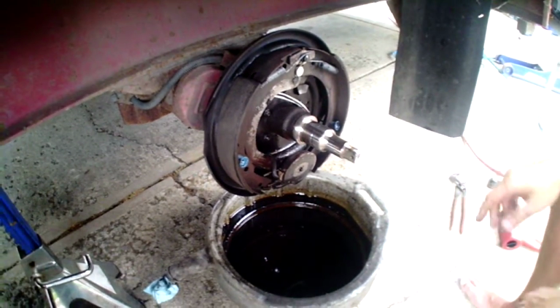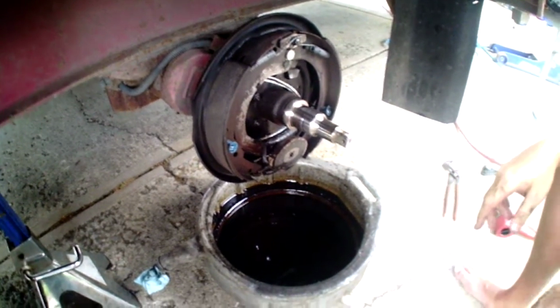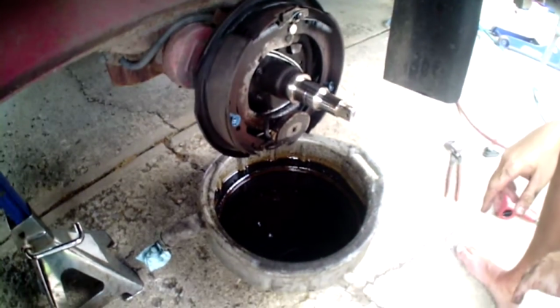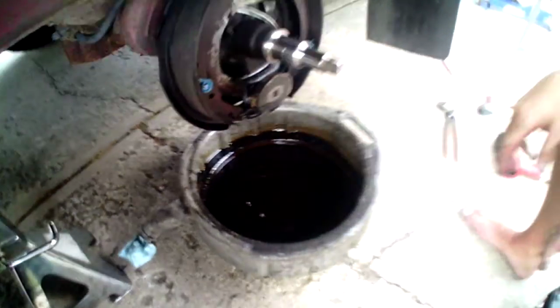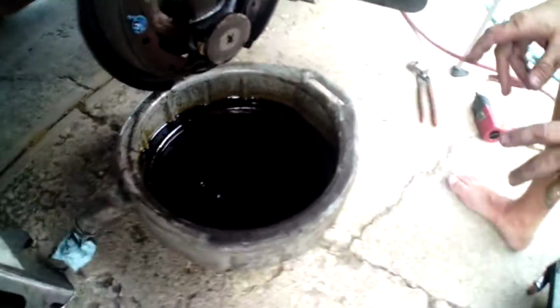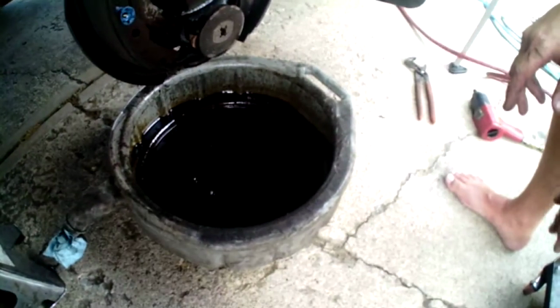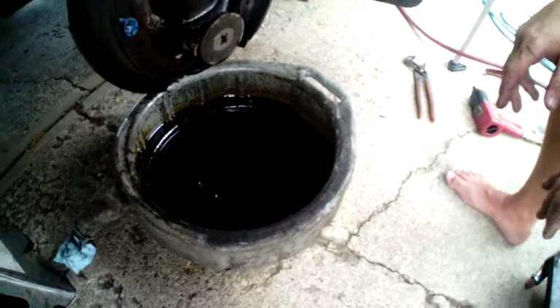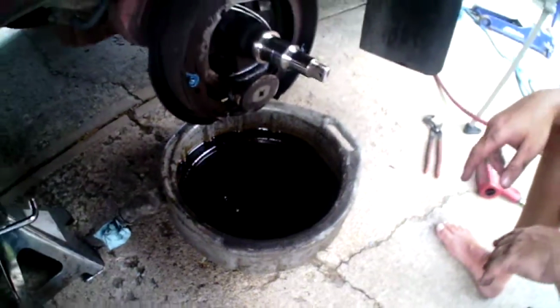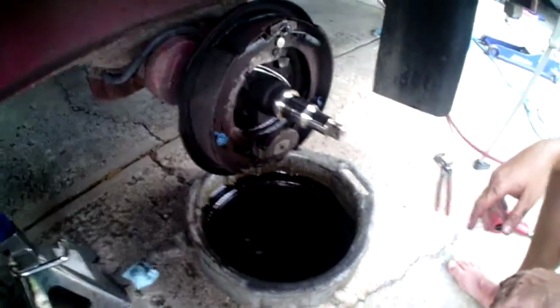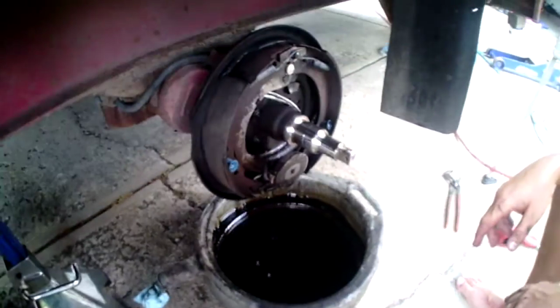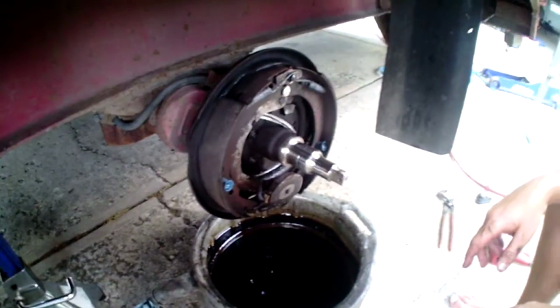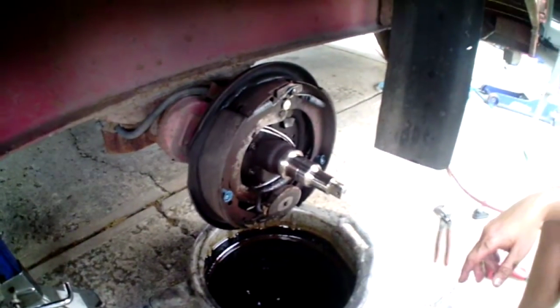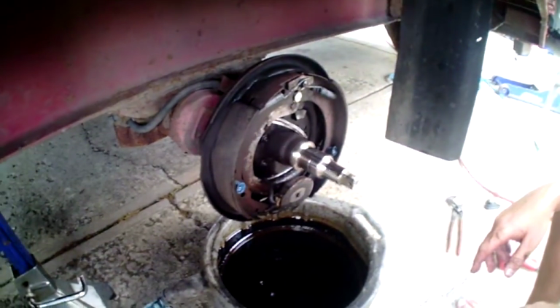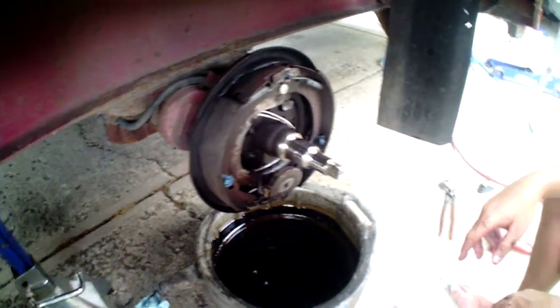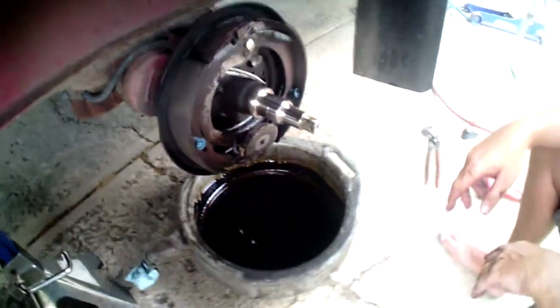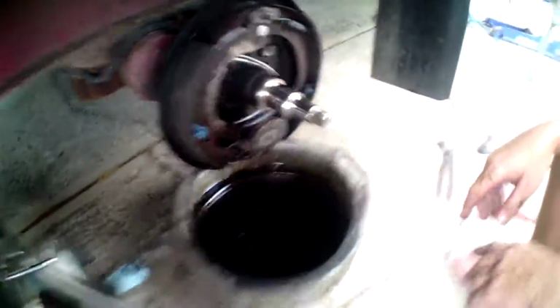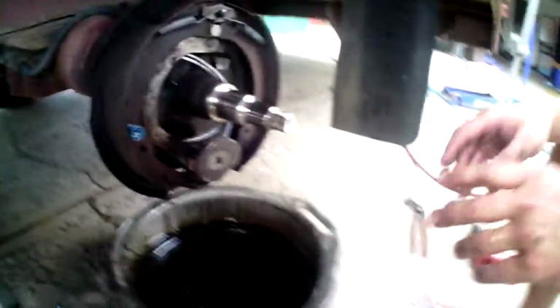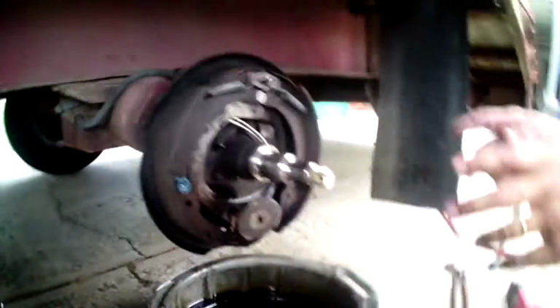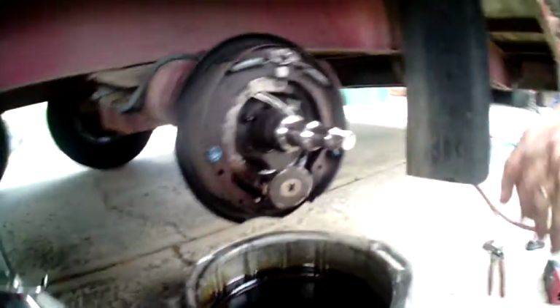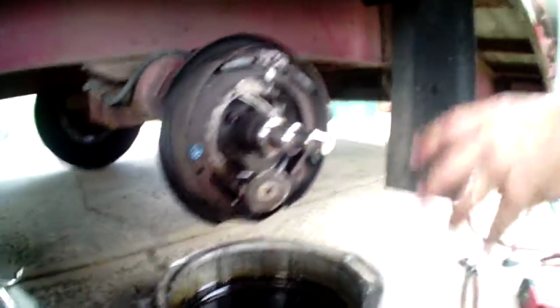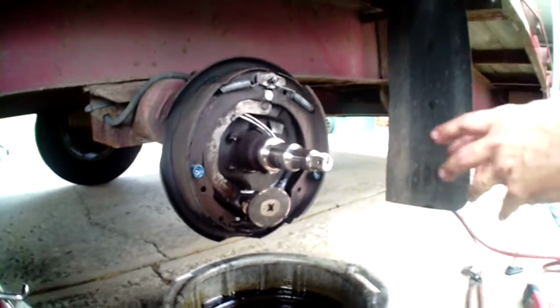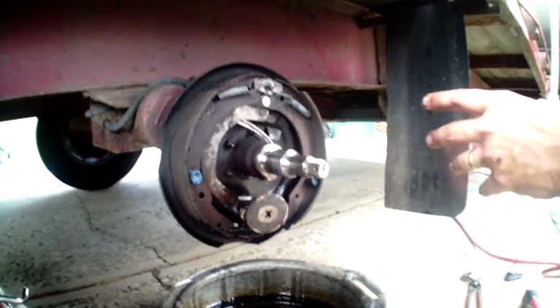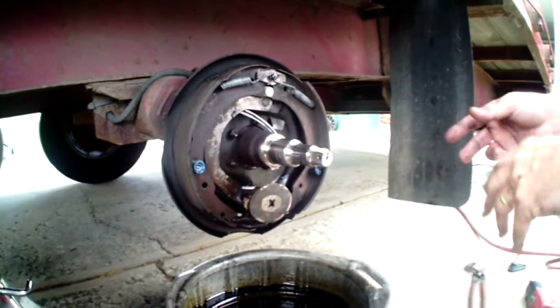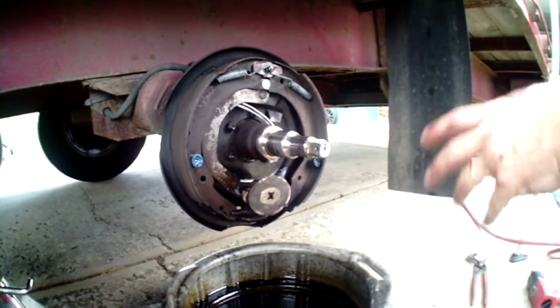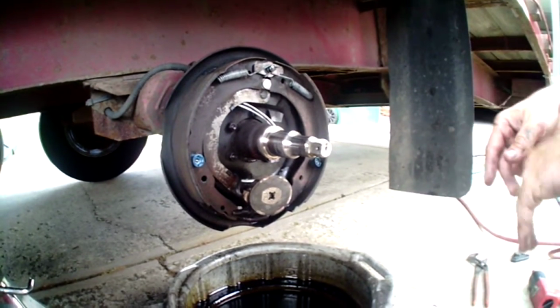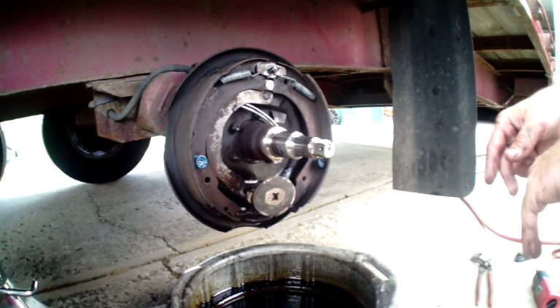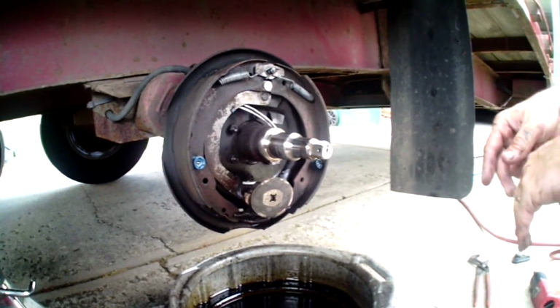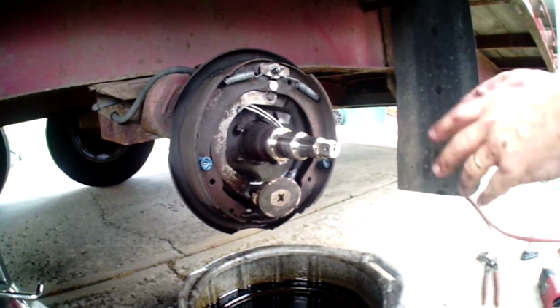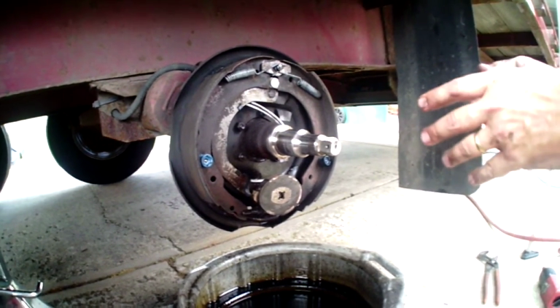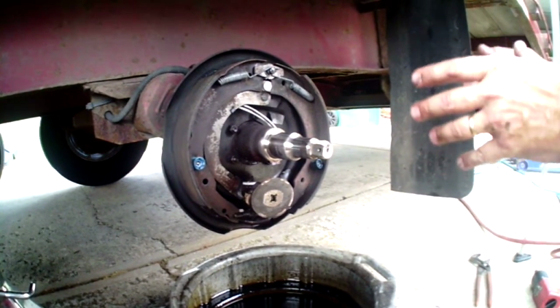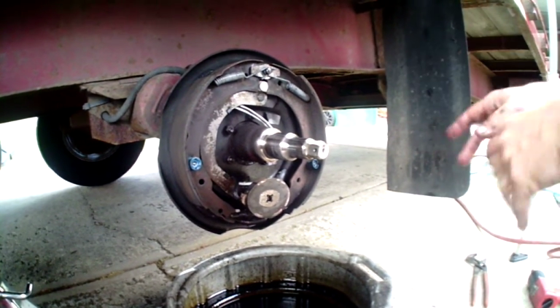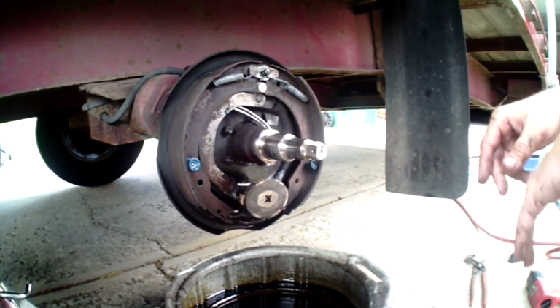Let it drip into a pan — keeps your driveway or your garage nicer and is a bit more environmentally friendly. Next we're gonna wipe down the hub manually, just clean that up real good, and we're gonna pack the bearings.